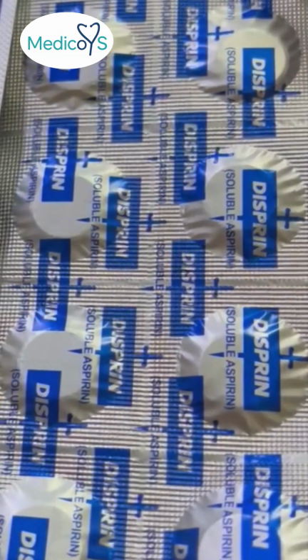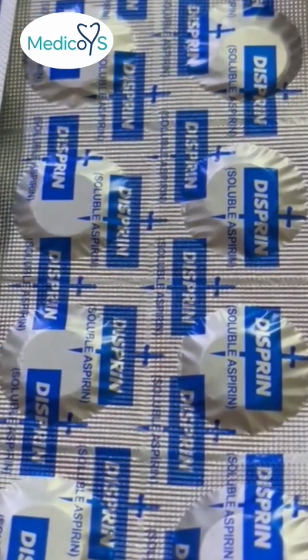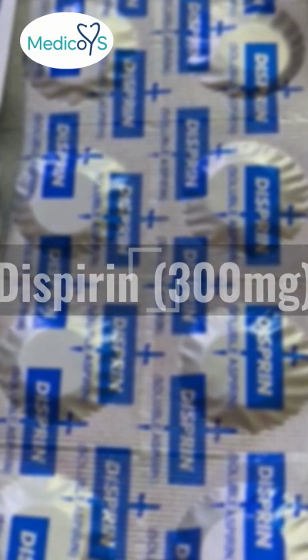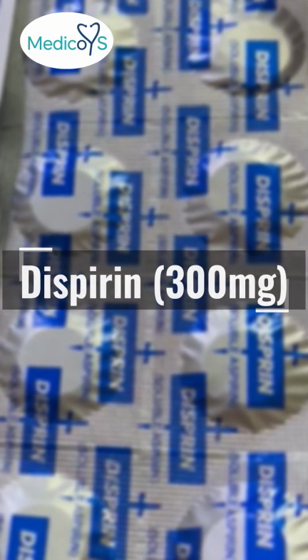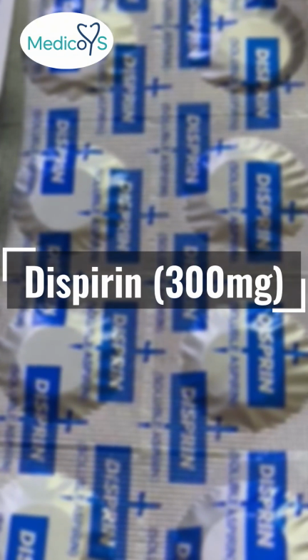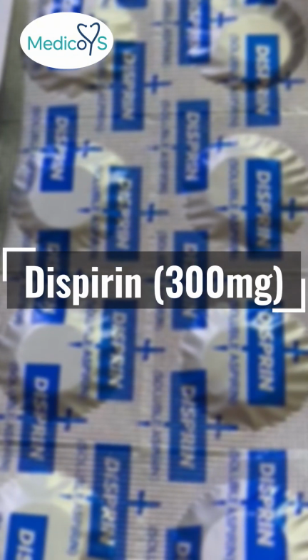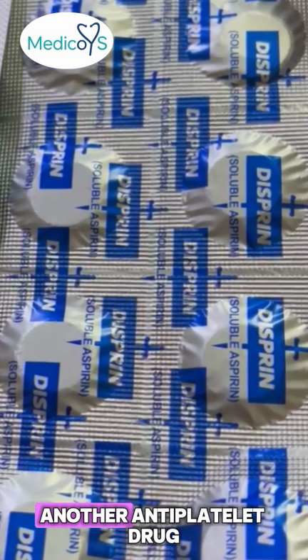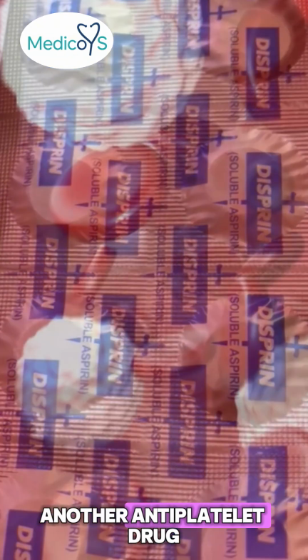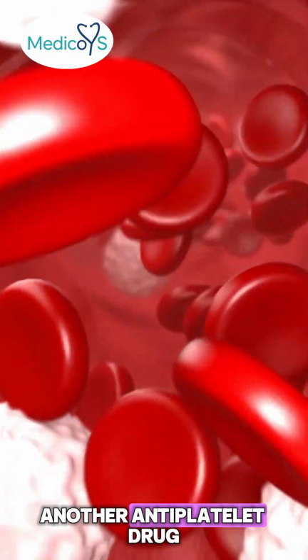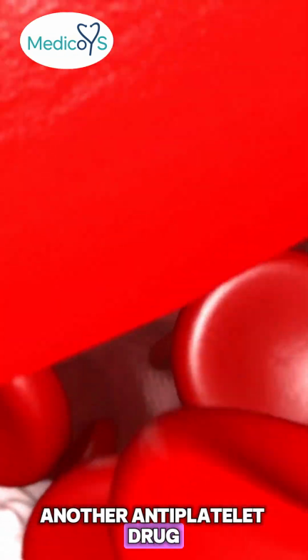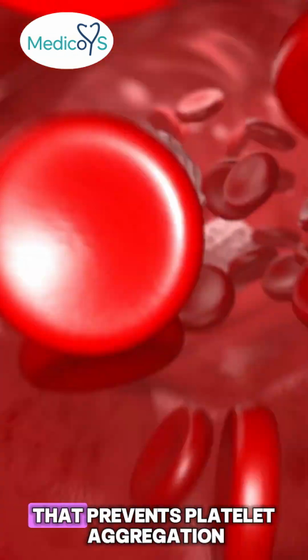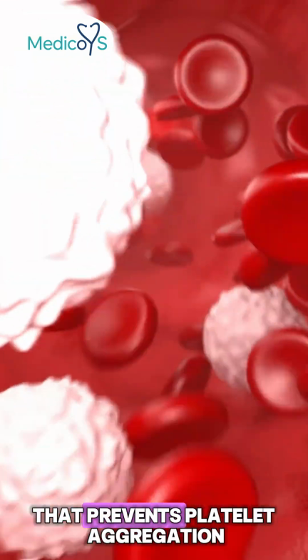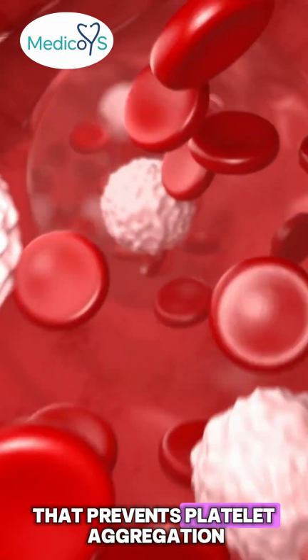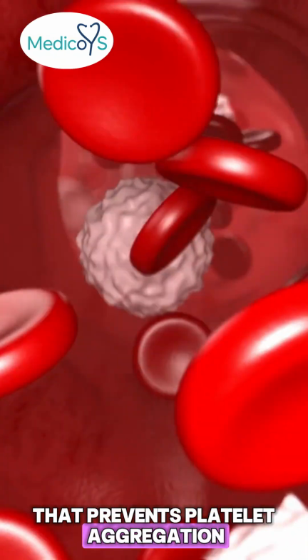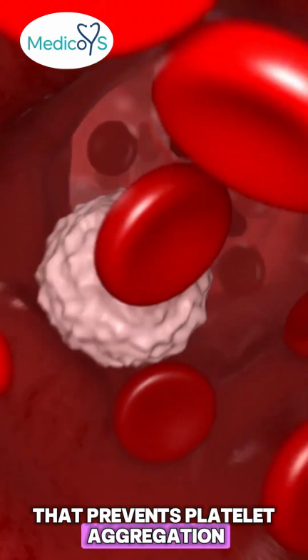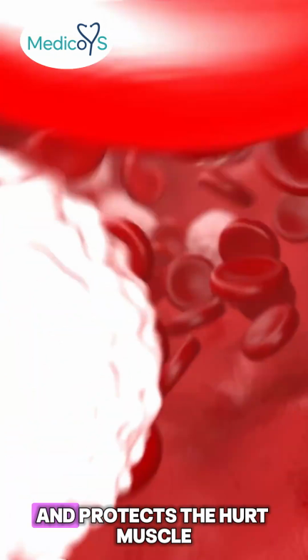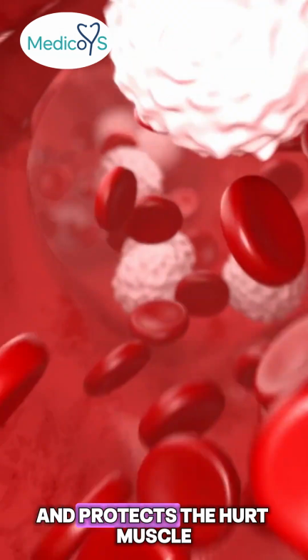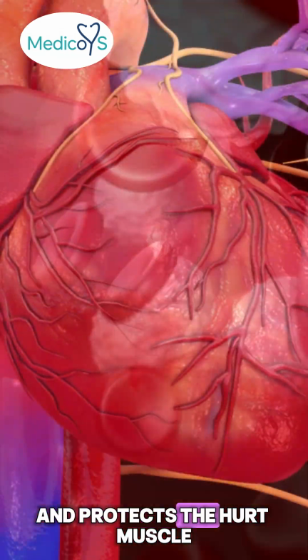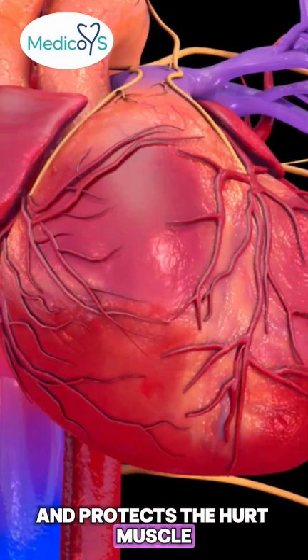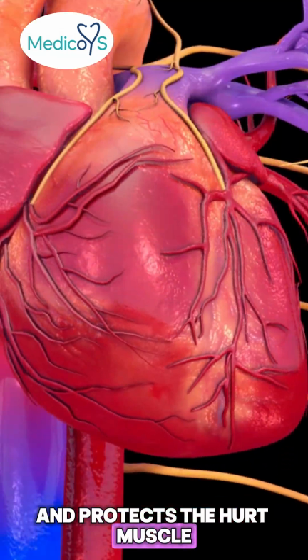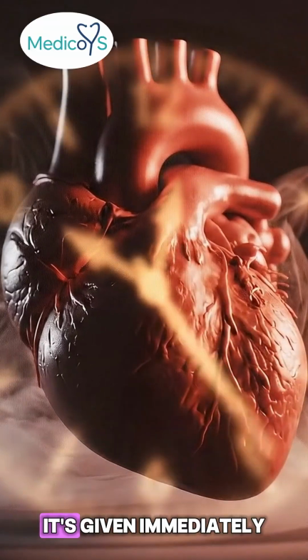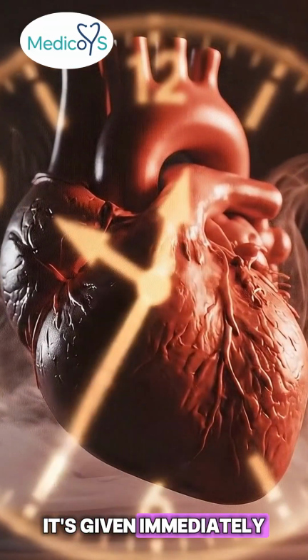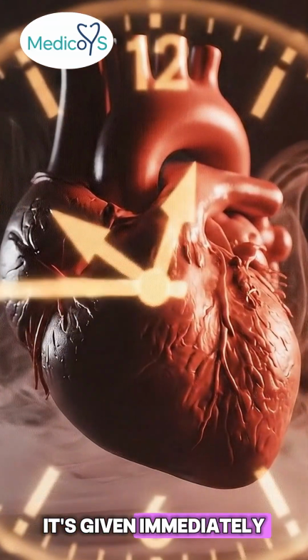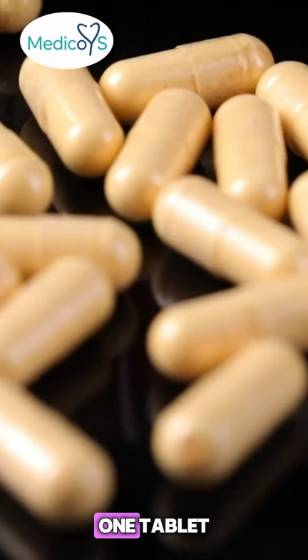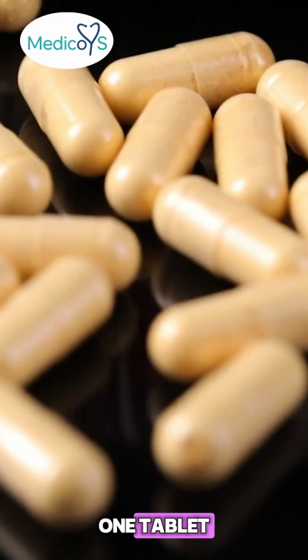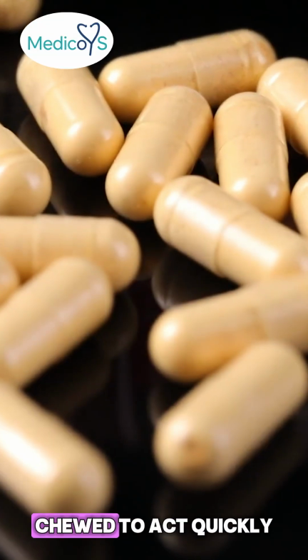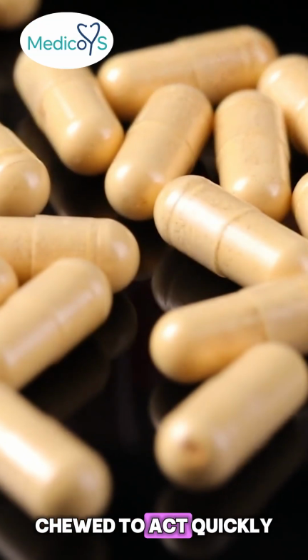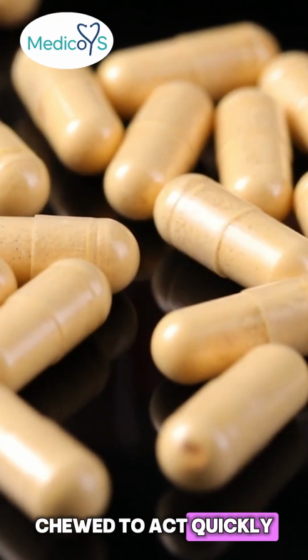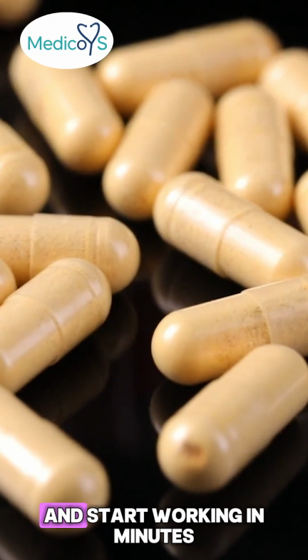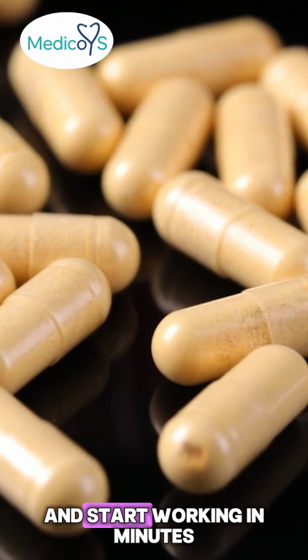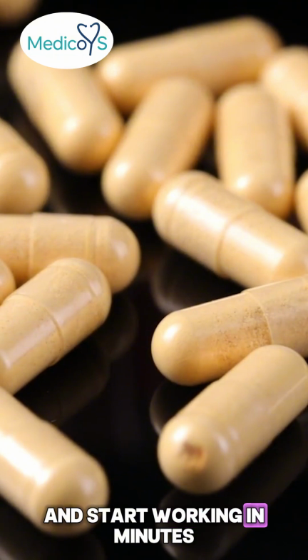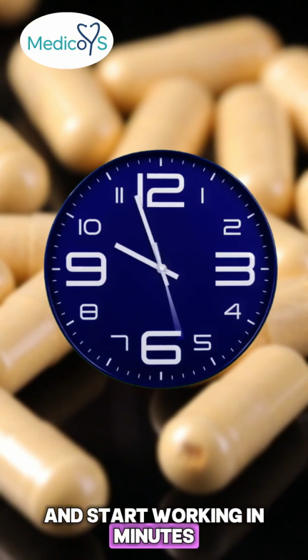Tablet Disprin 300 mg — another anti-platelet drug that prevents platelet aggregation and protects the heart muscle. It's given immediately, one tablet chewed, to act quickly and start working in minutes.